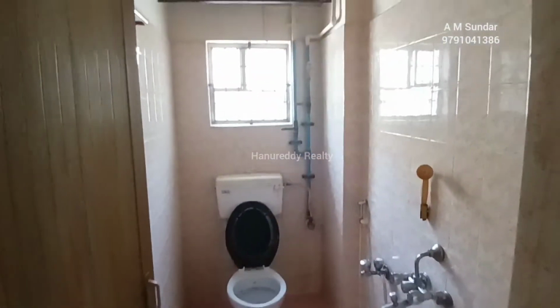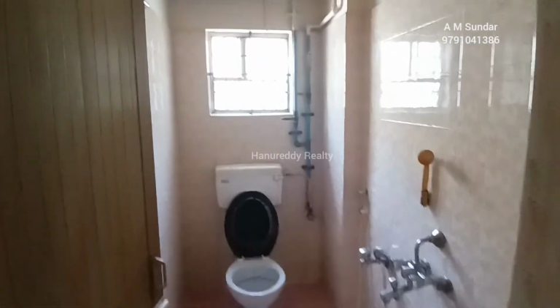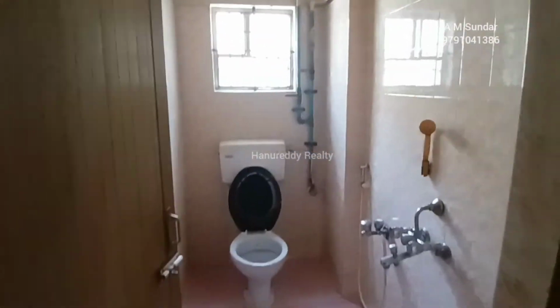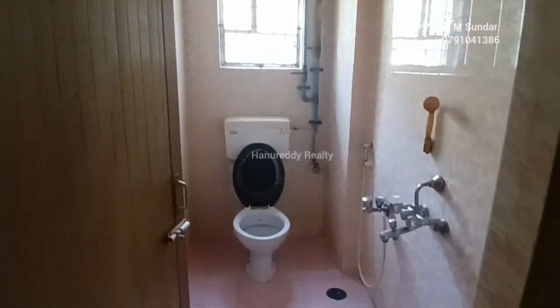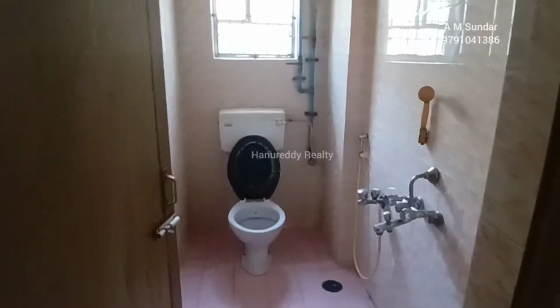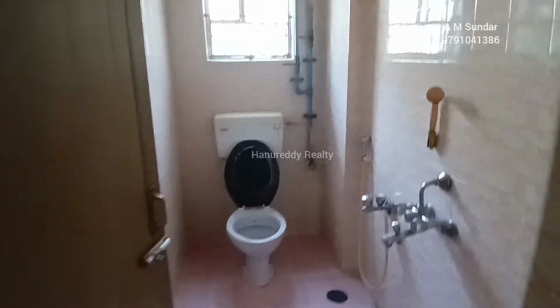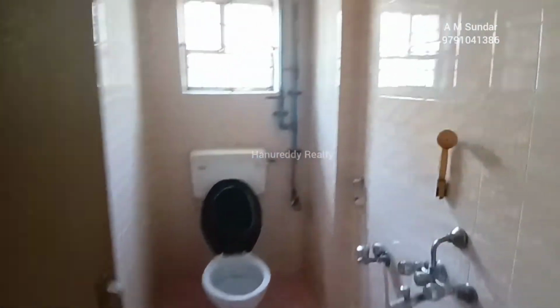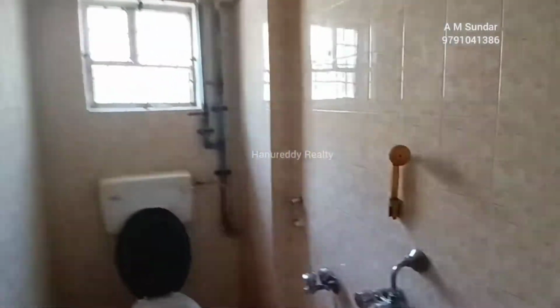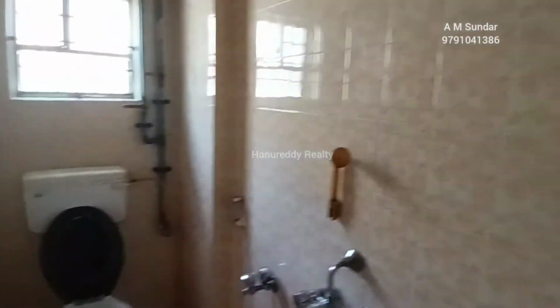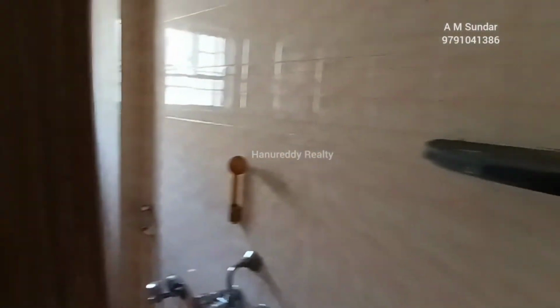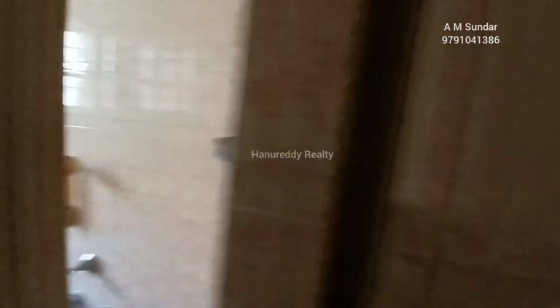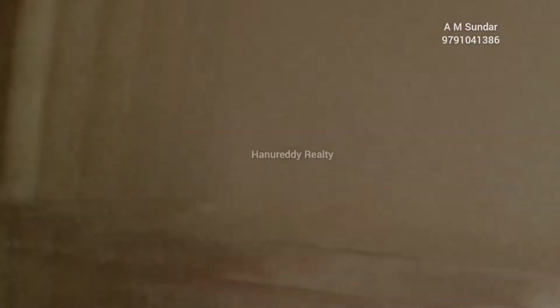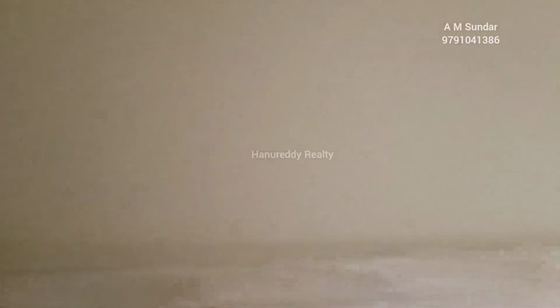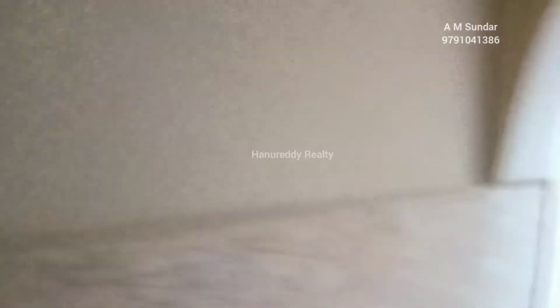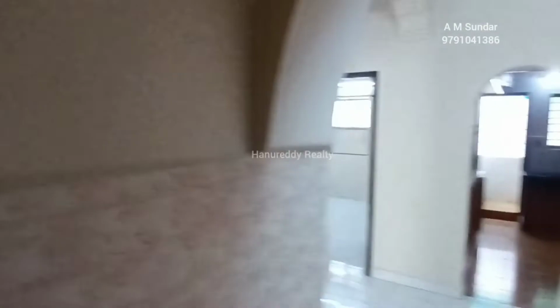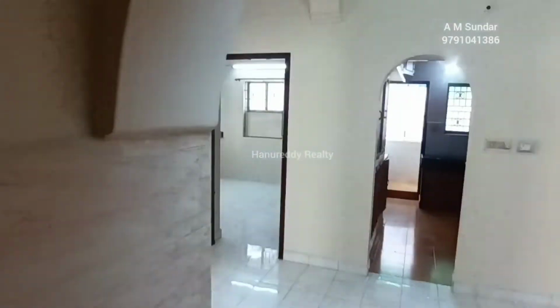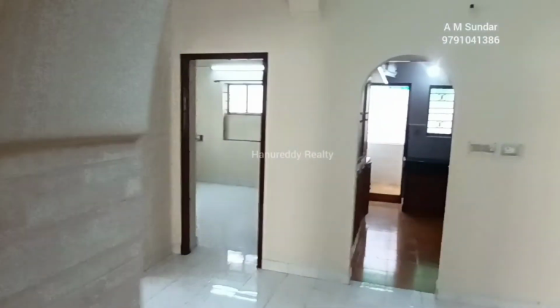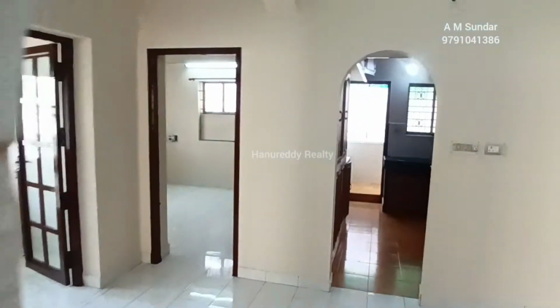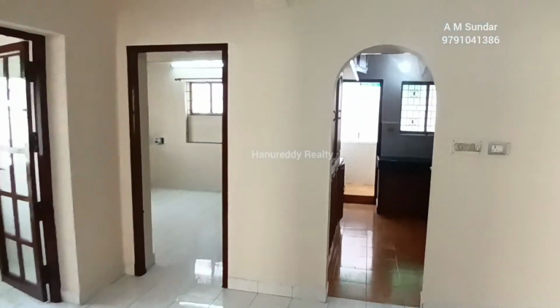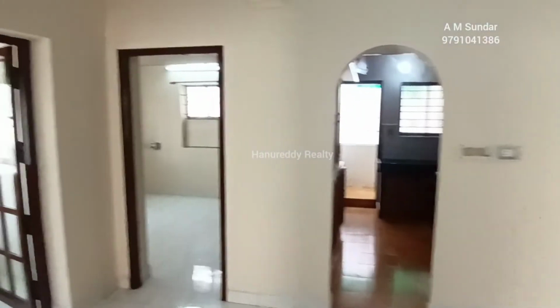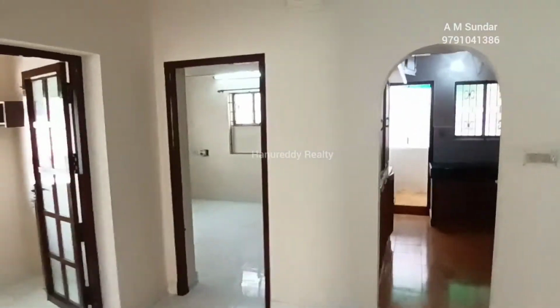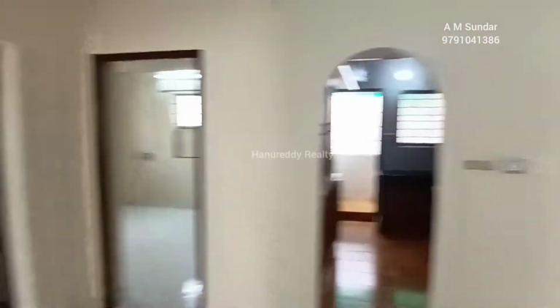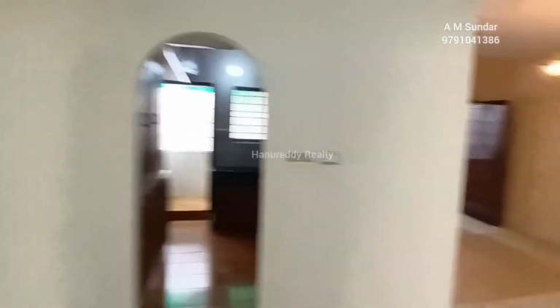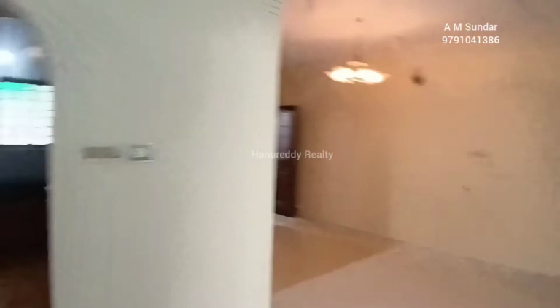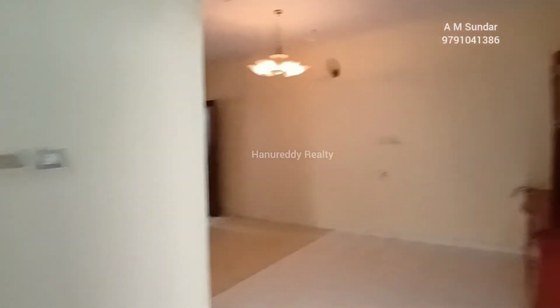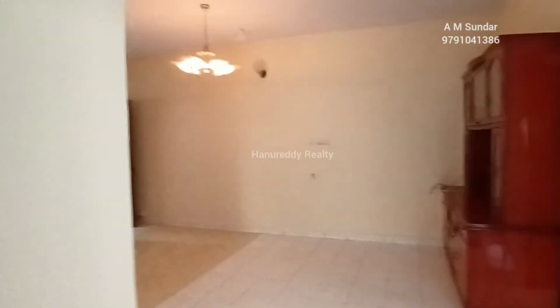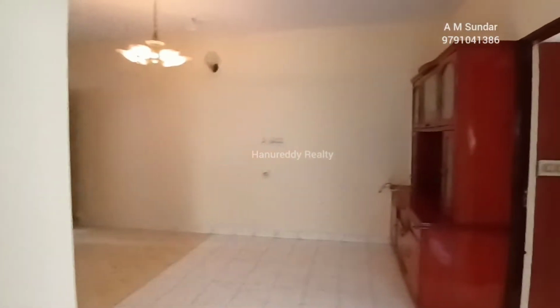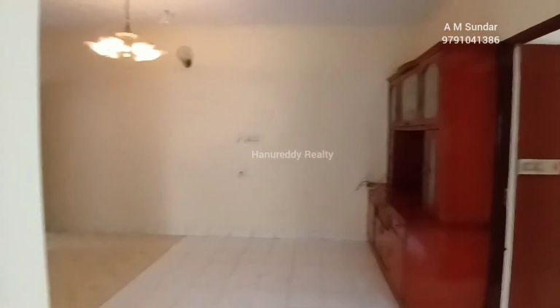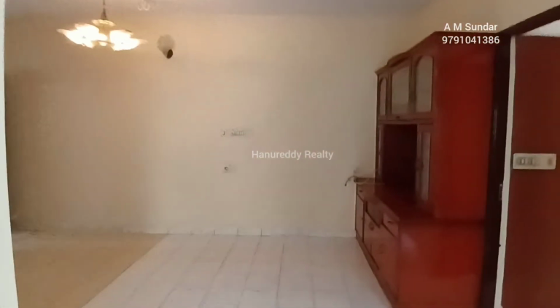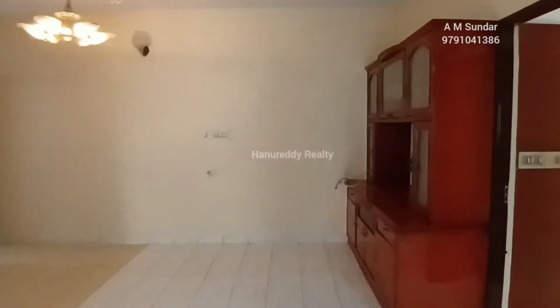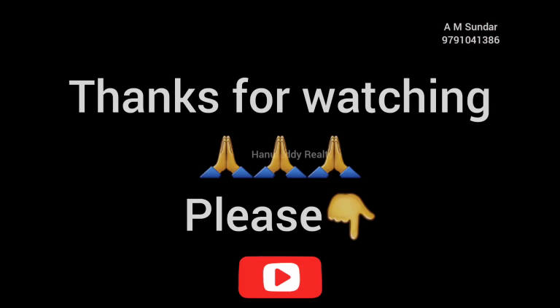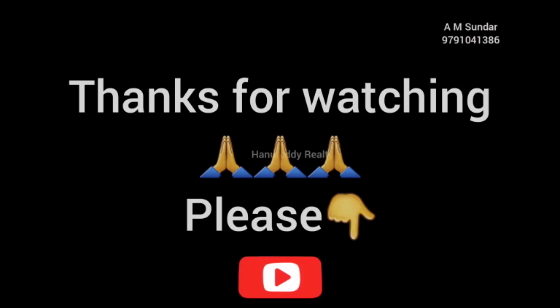The house is well maintained and recently renovated. Thanks for watching my video. Please call for any further details.